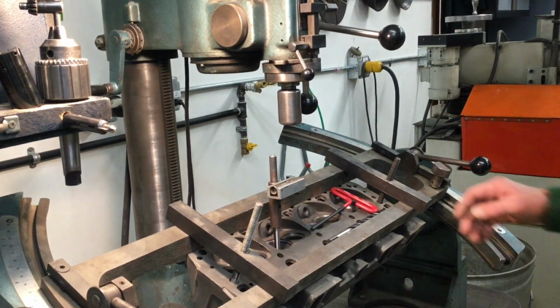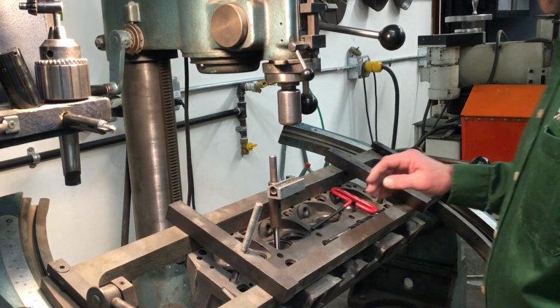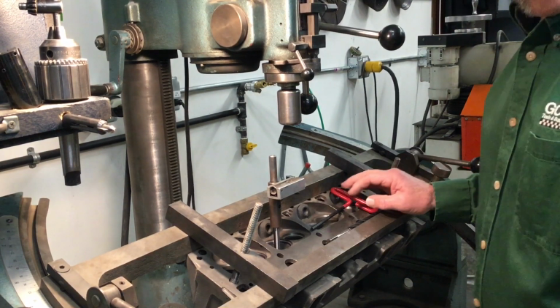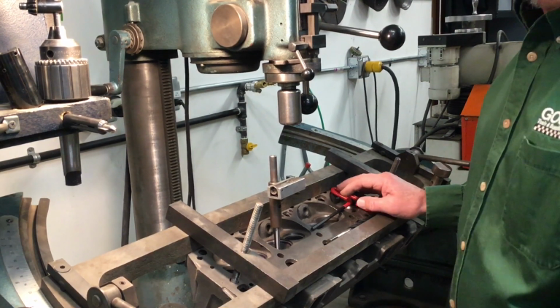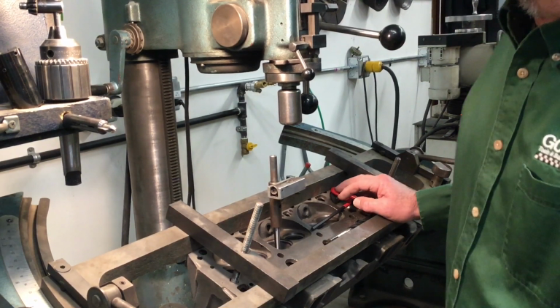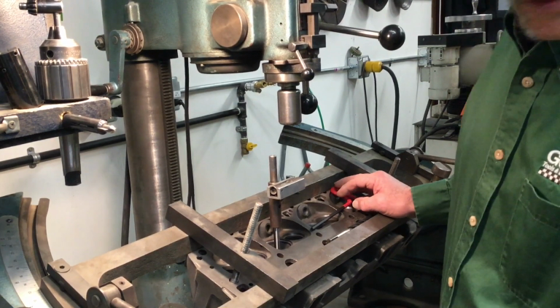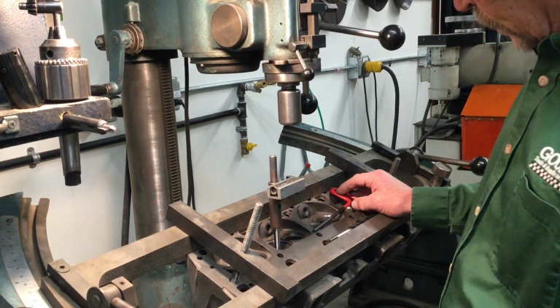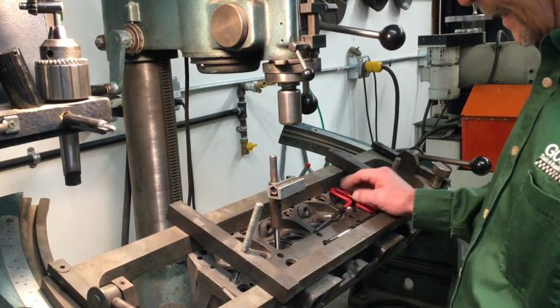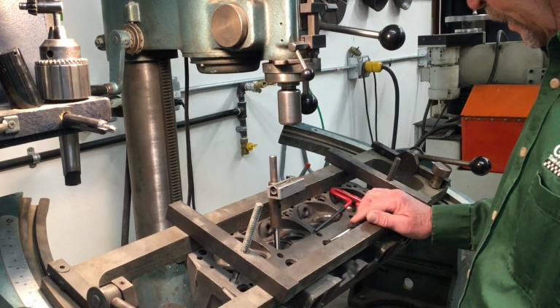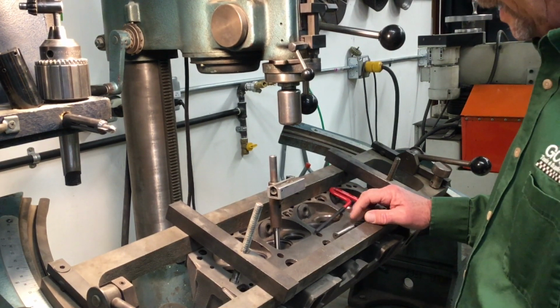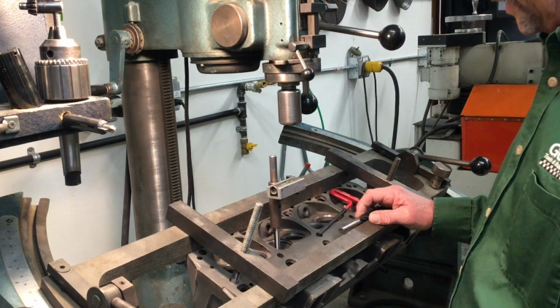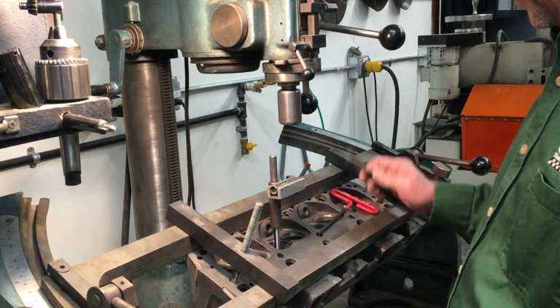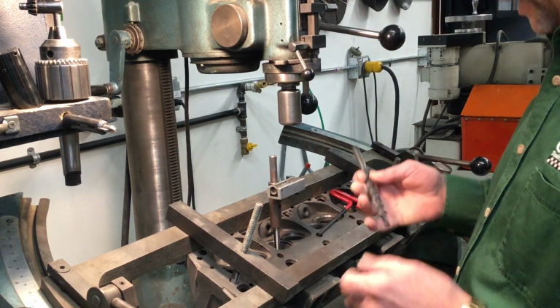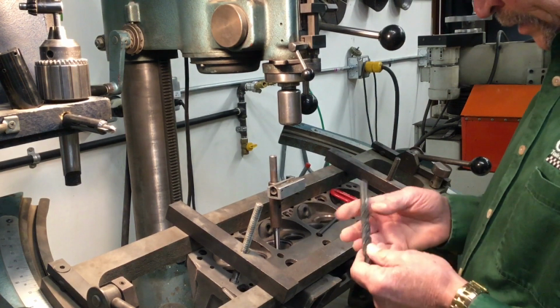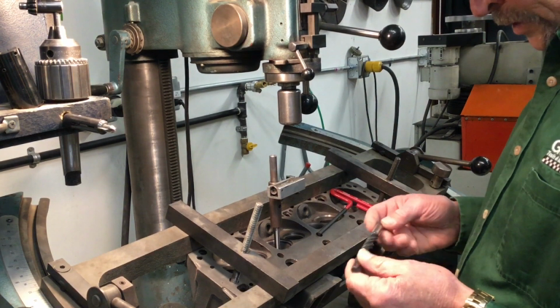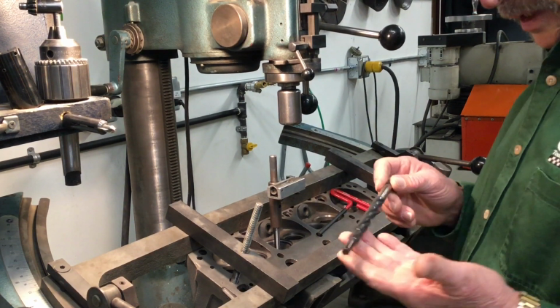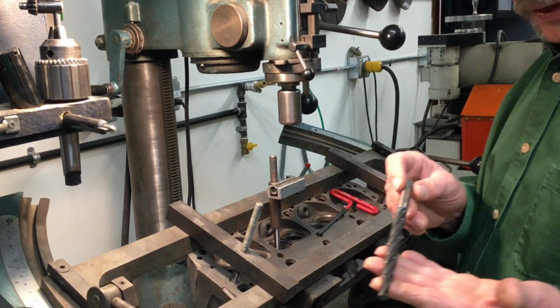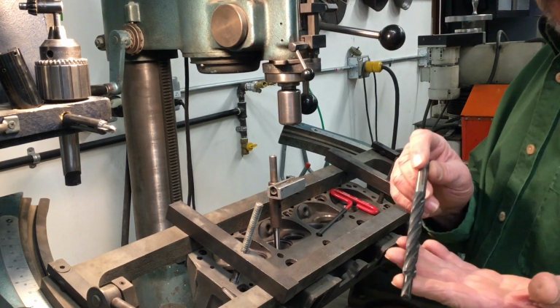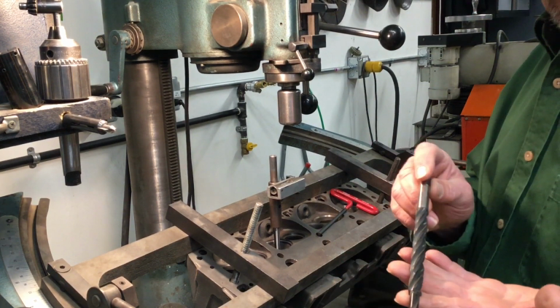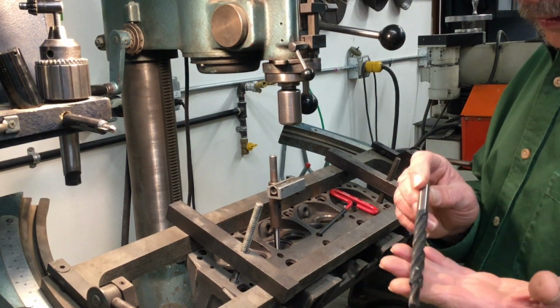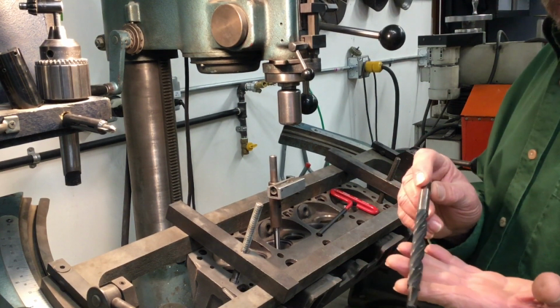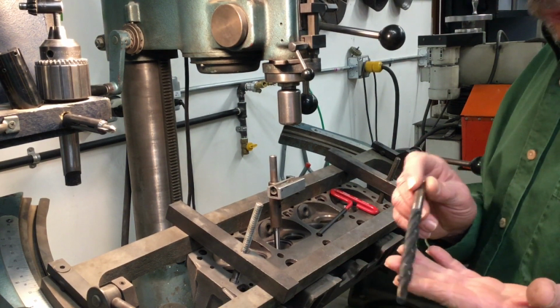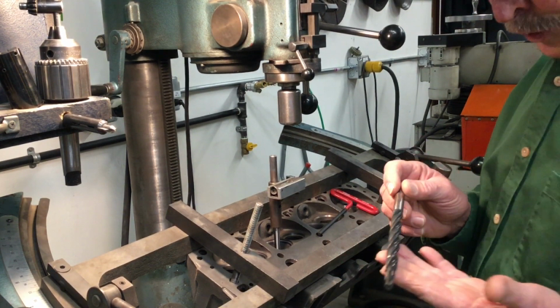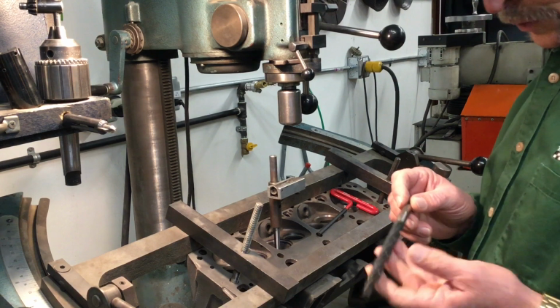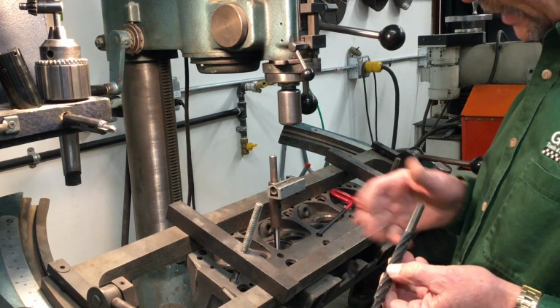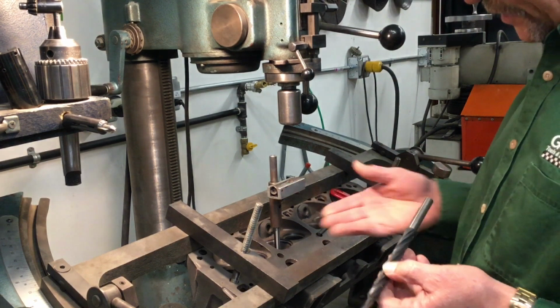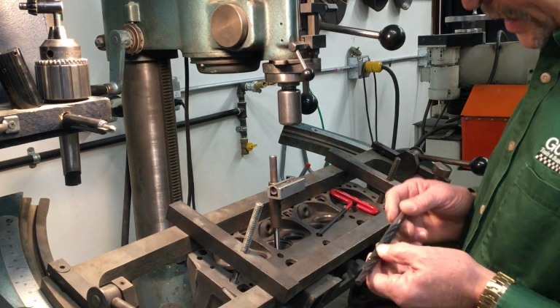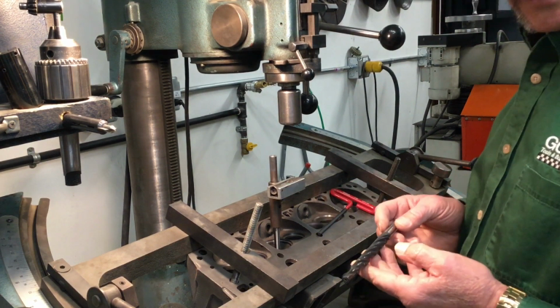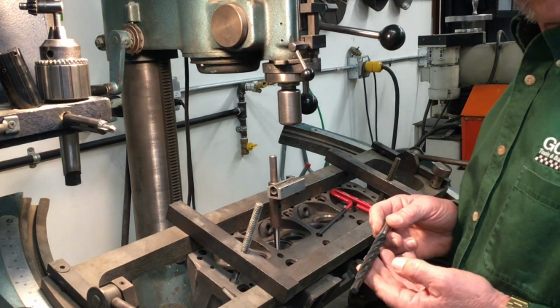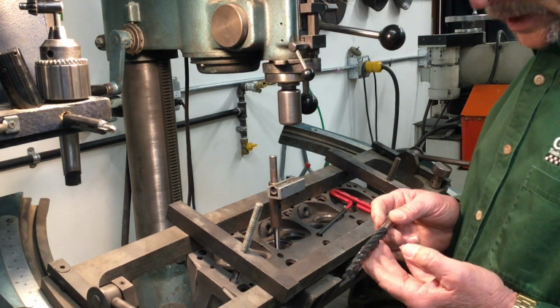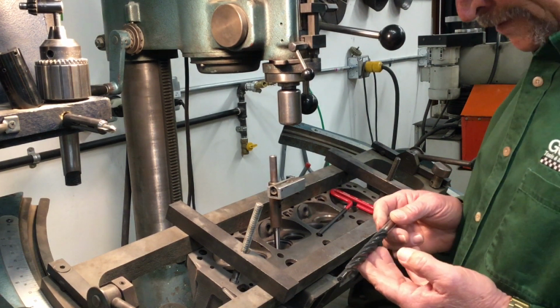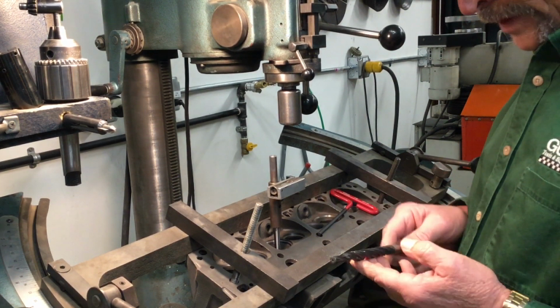Dave Monahan here again from Goodson Tools and Supplies. Today I want to show you guys how we use our combination CDR — or core drill reamer — tool to facilitate drilling out an old valve guide.